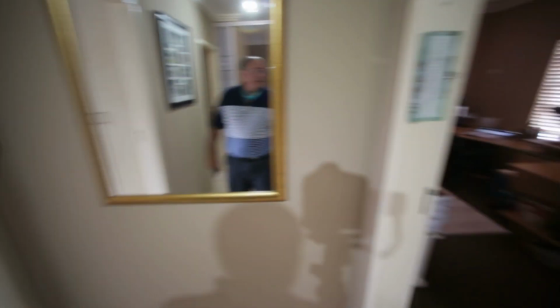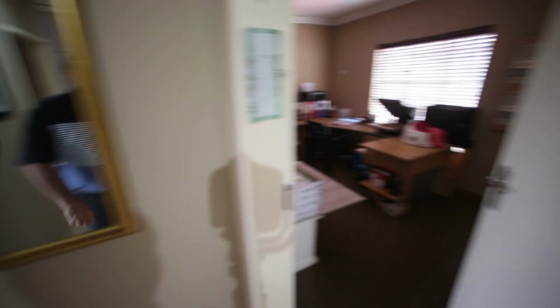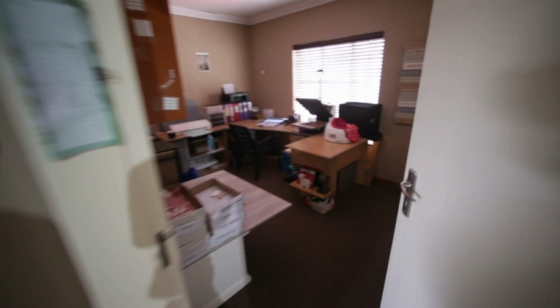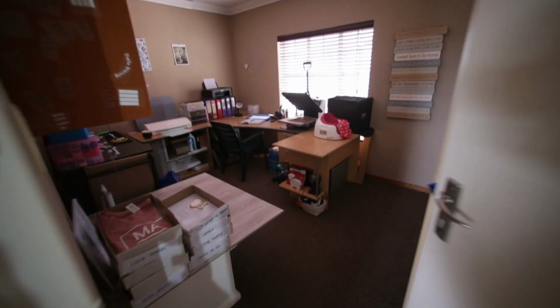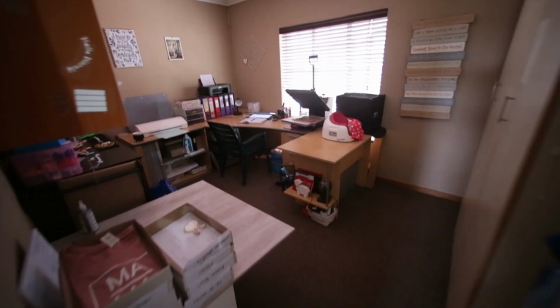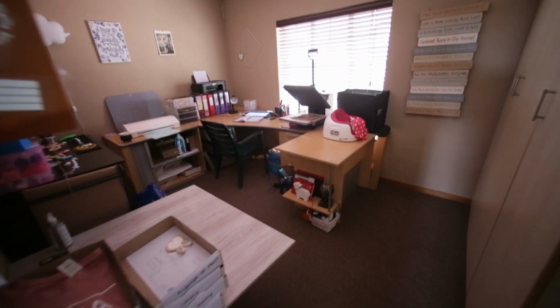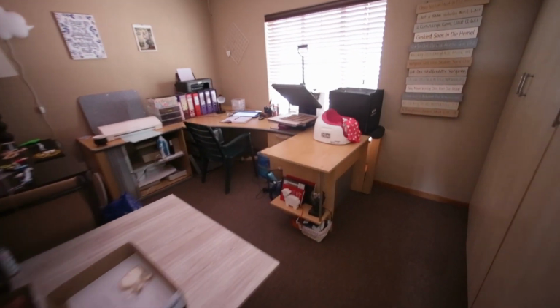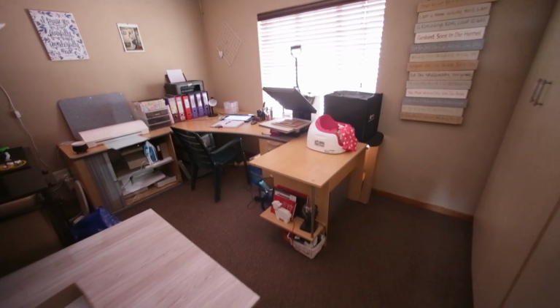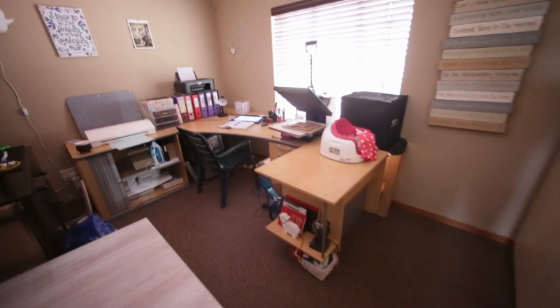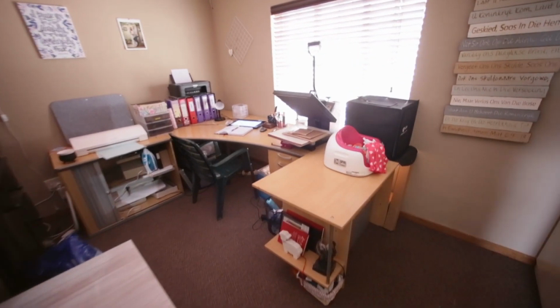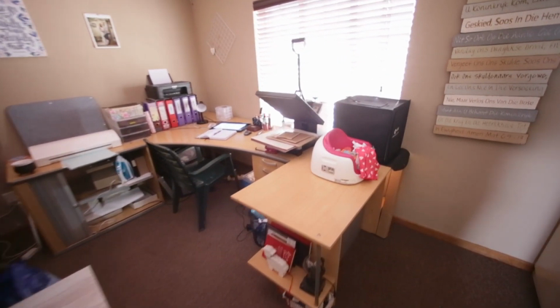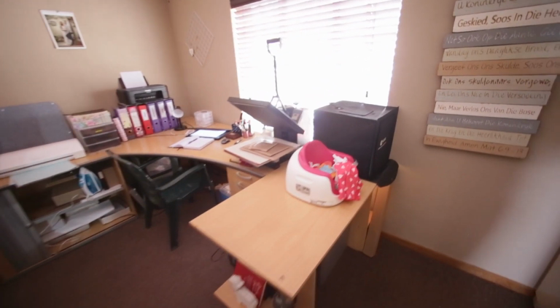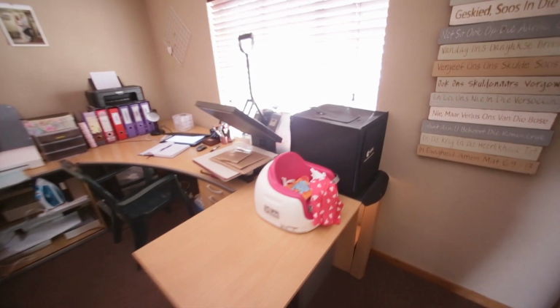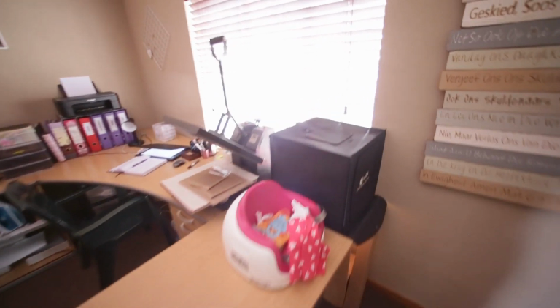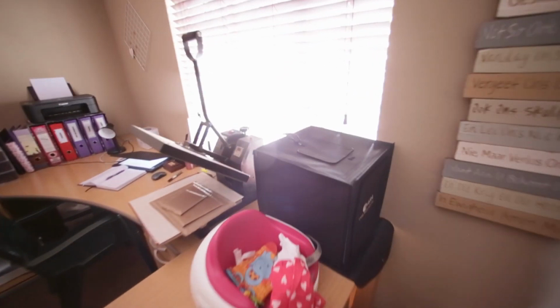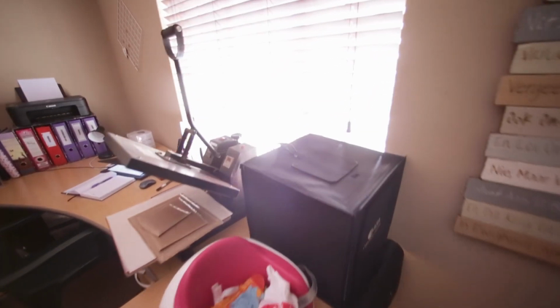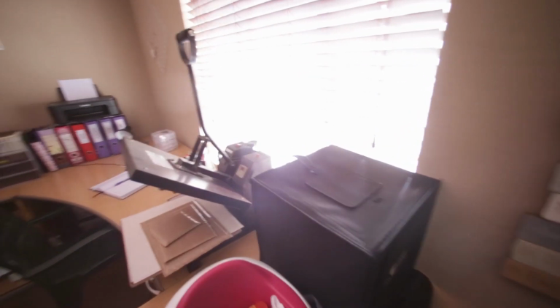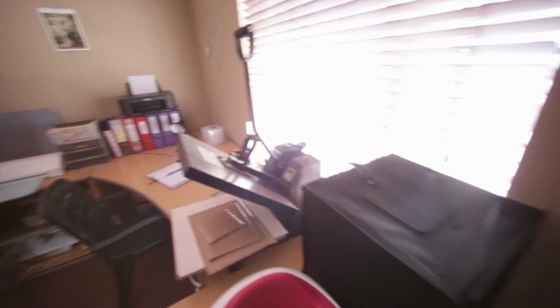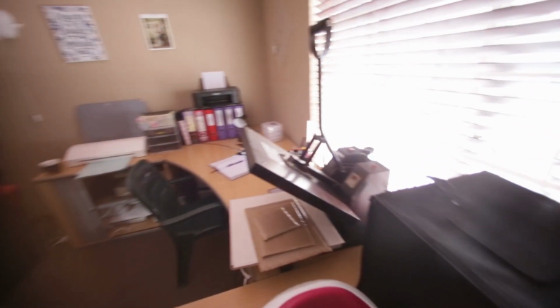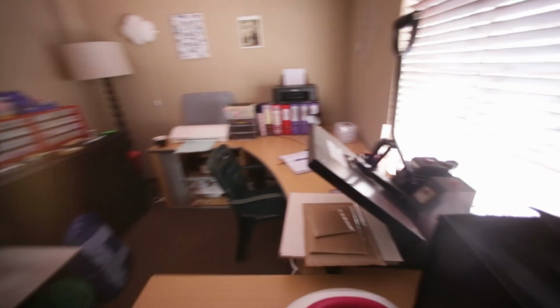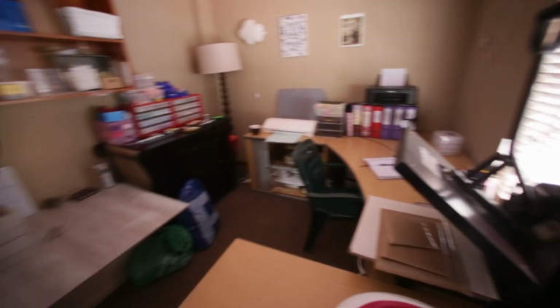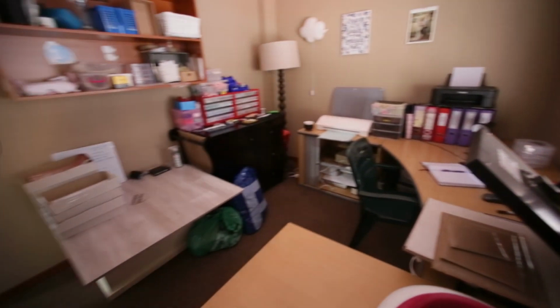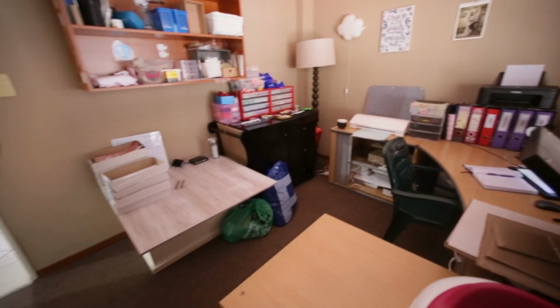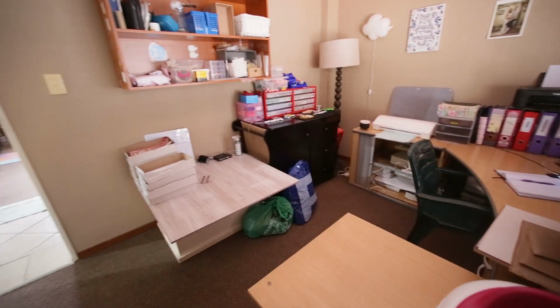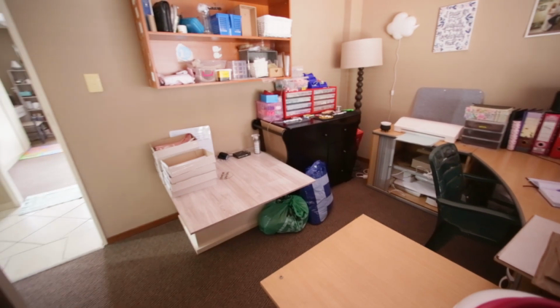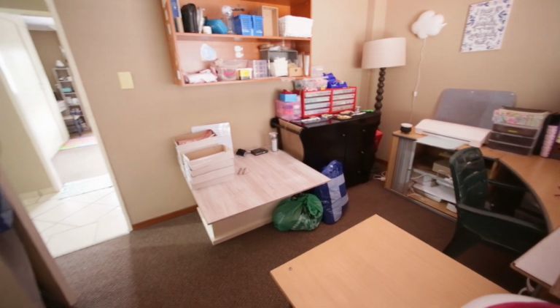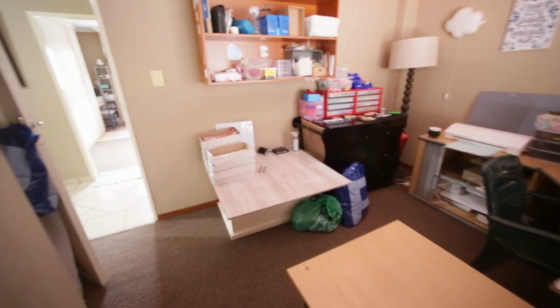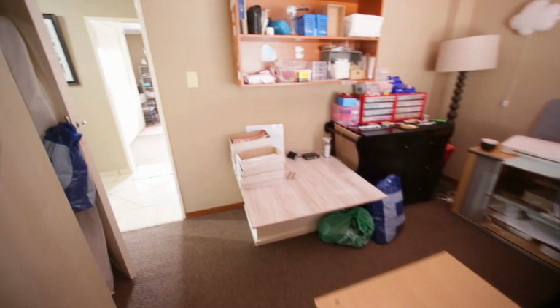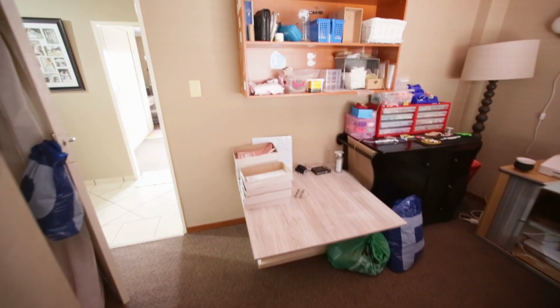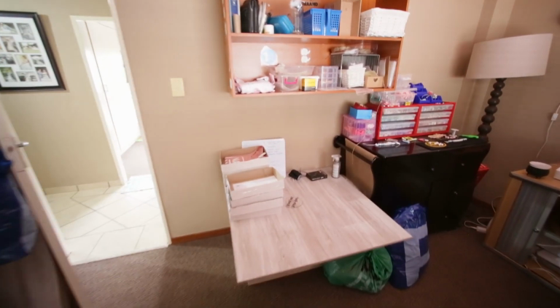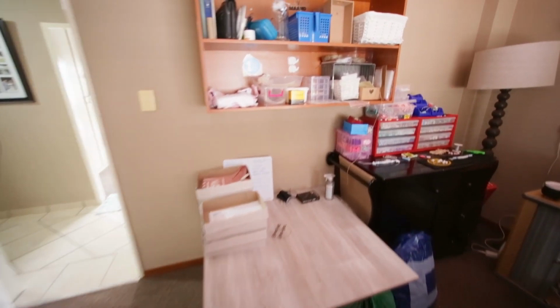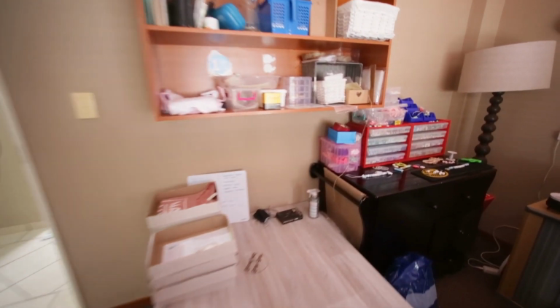The next bedroom is also nice and spacious. This is a south facing bedroom and it has built-in cupboards with carpeted flooring.